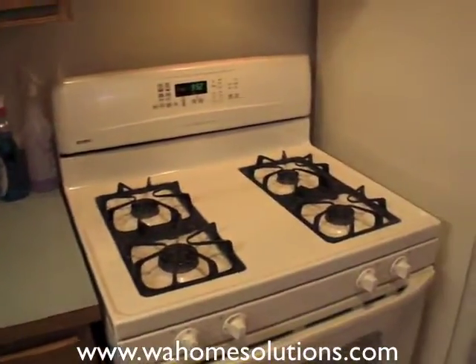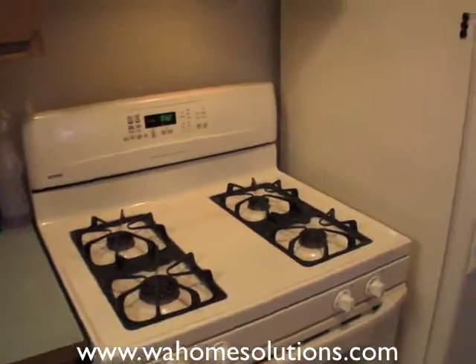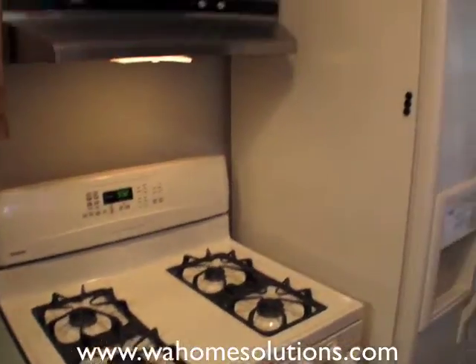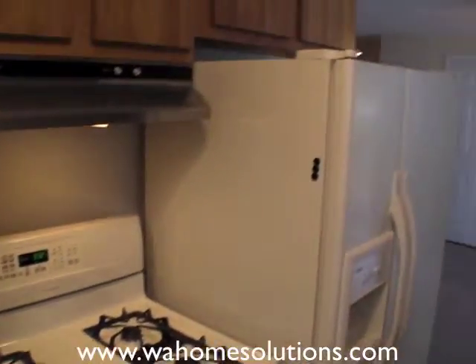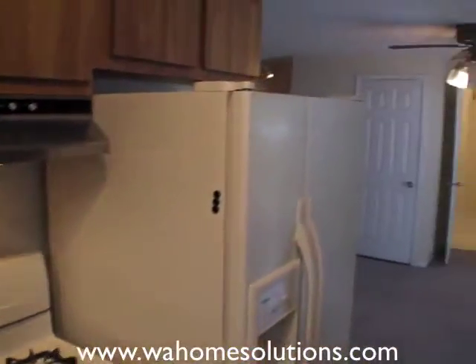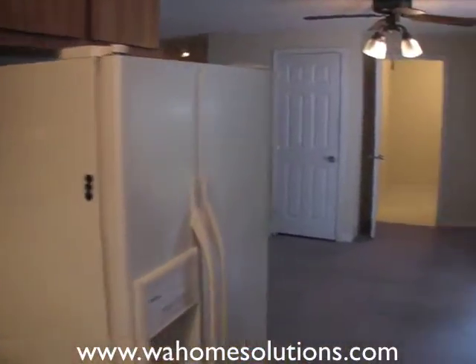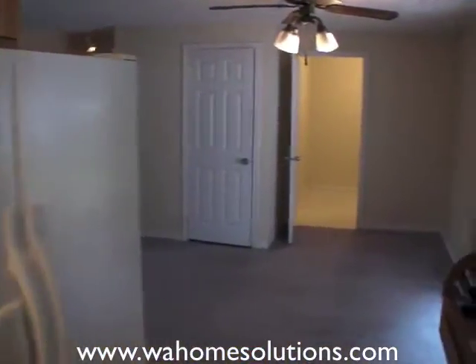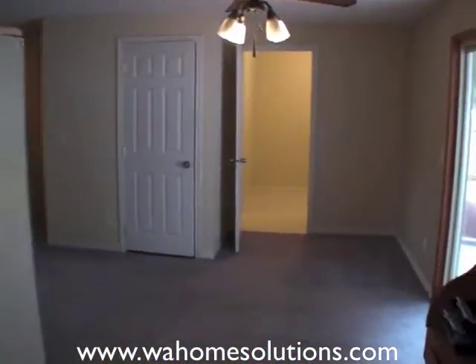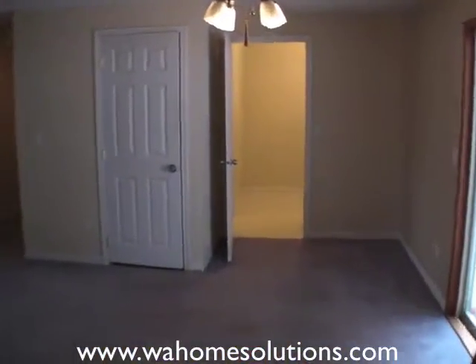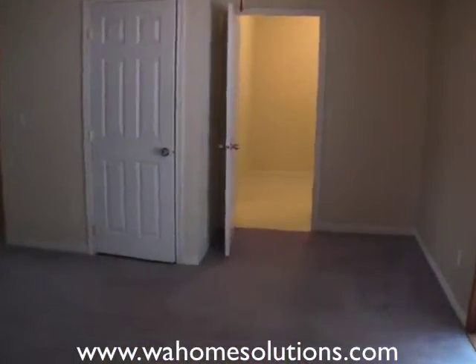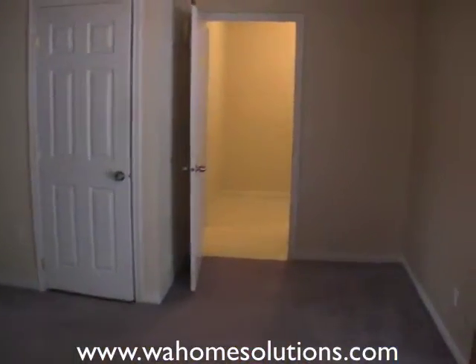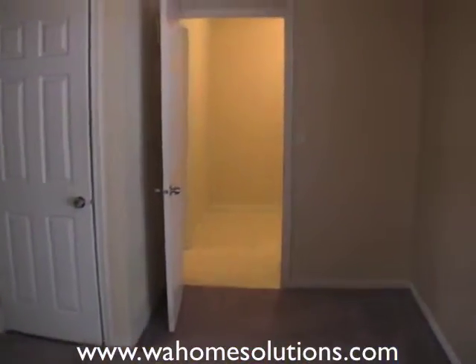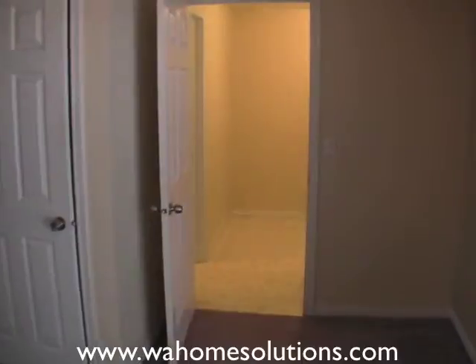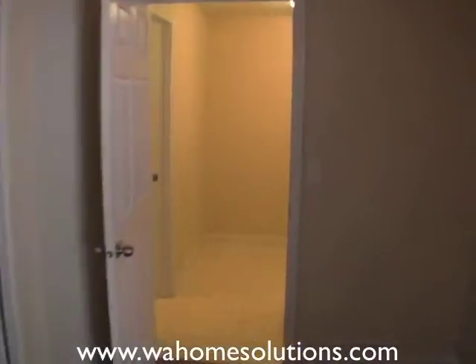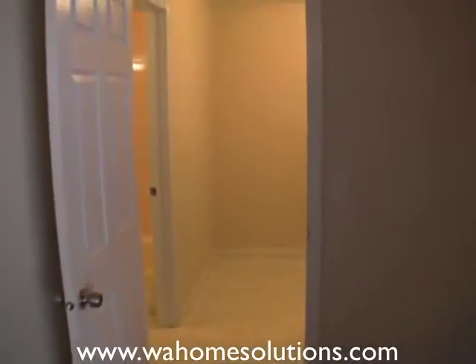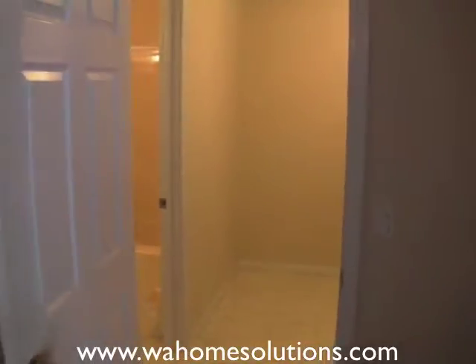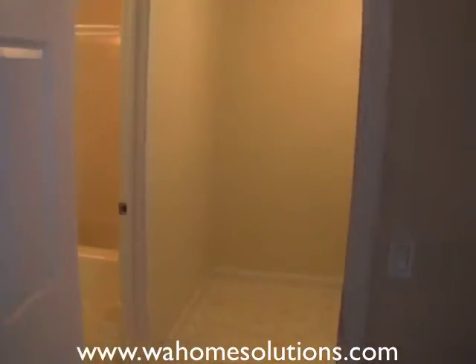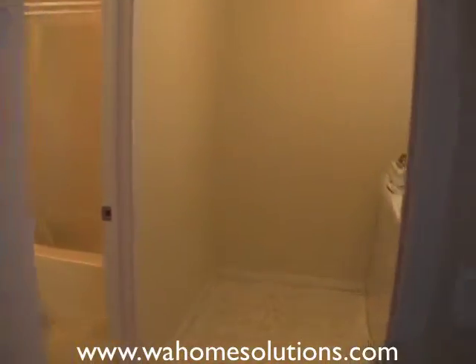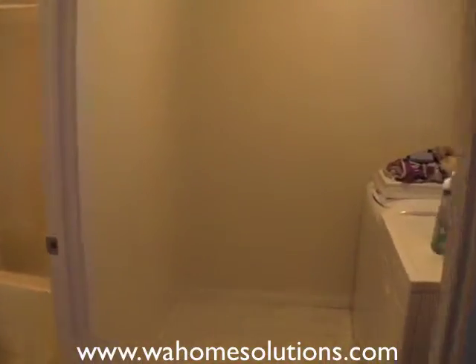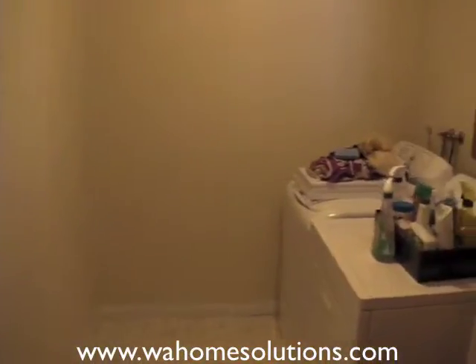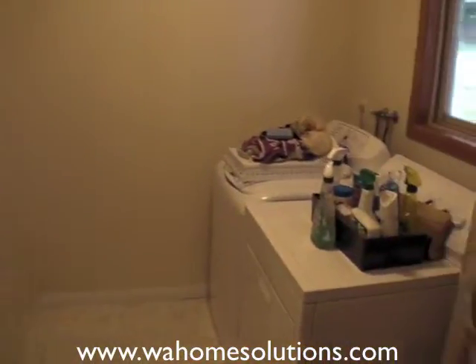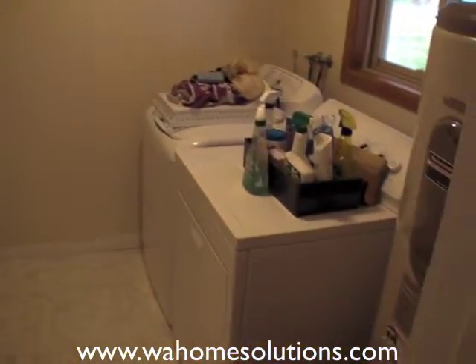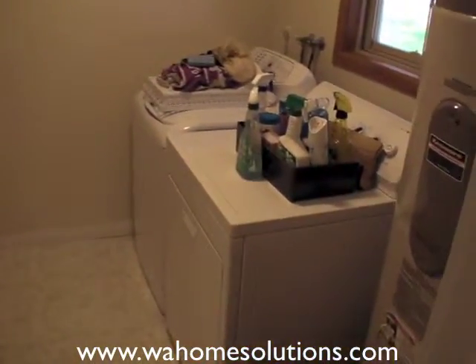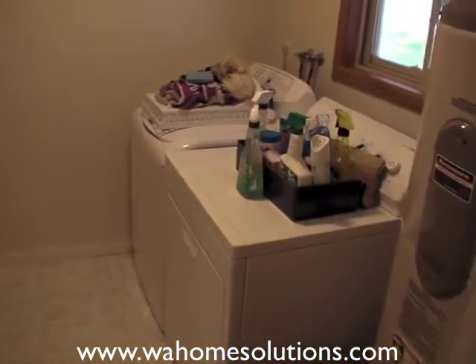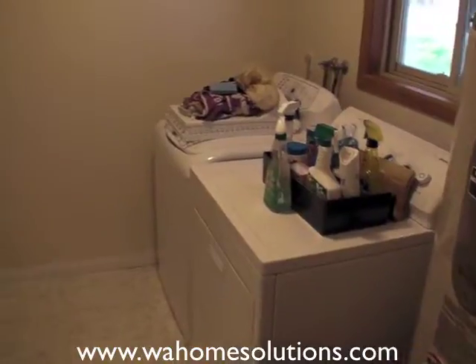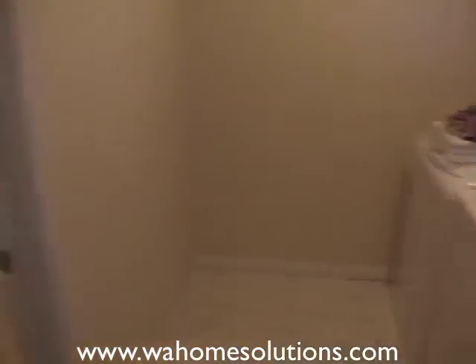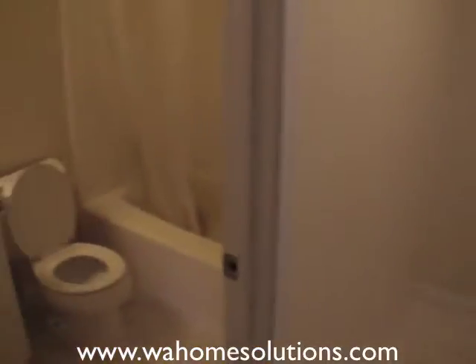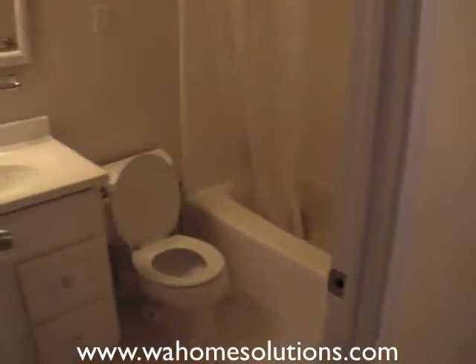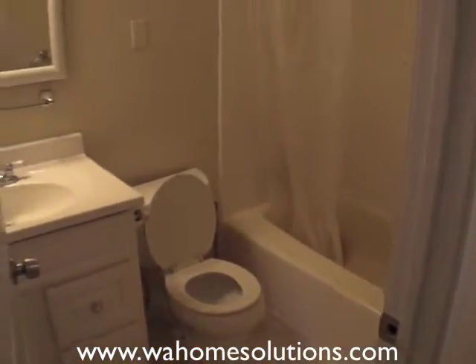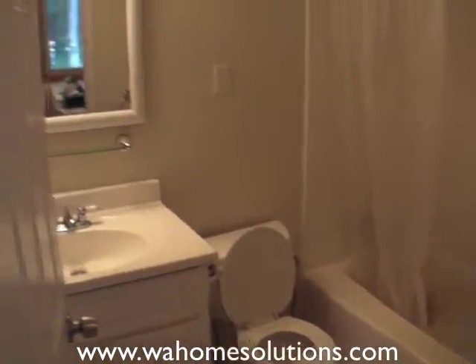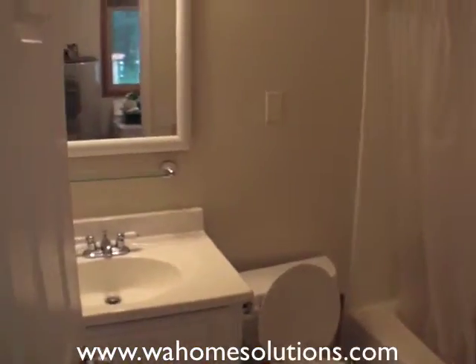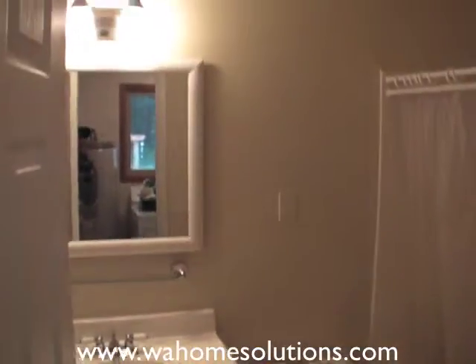There's a gas stove. Going through the dining area into the utility room — got your washer and dryer, and also a full bath.